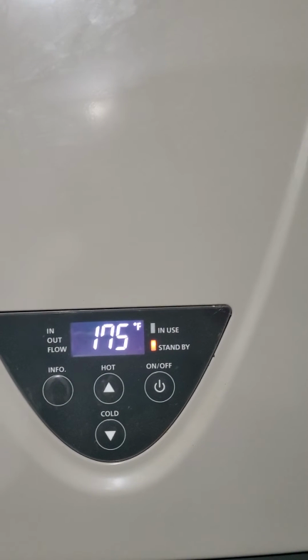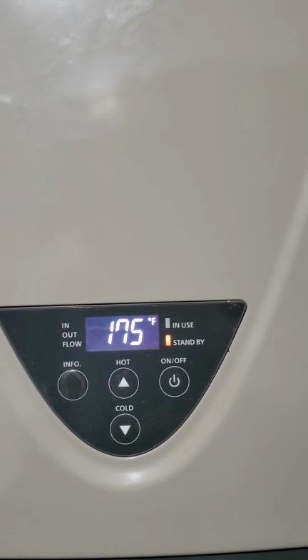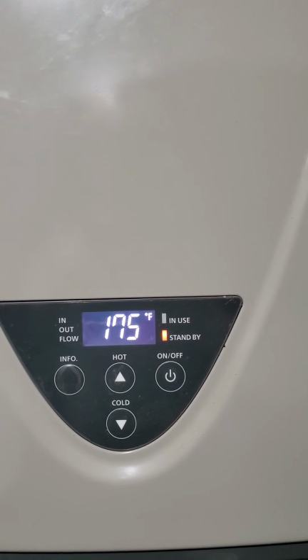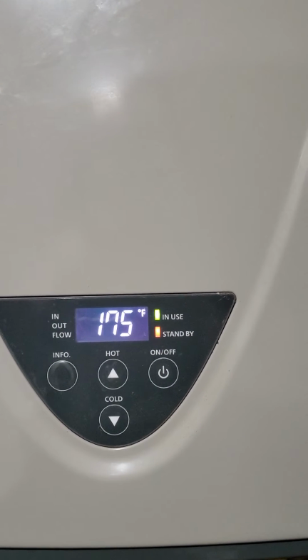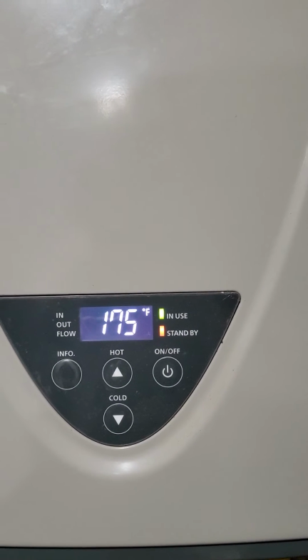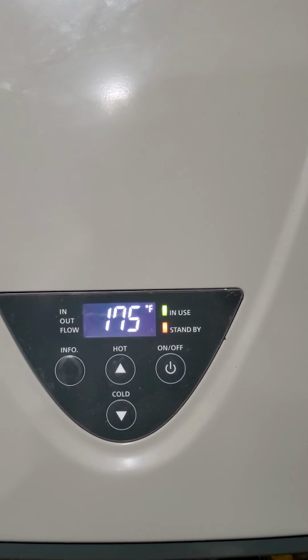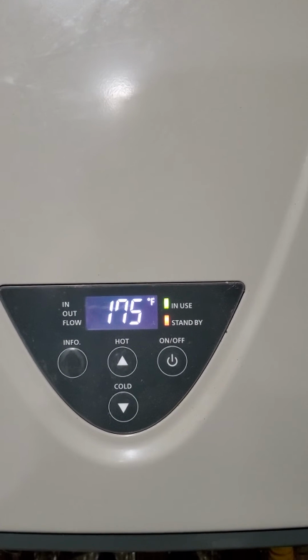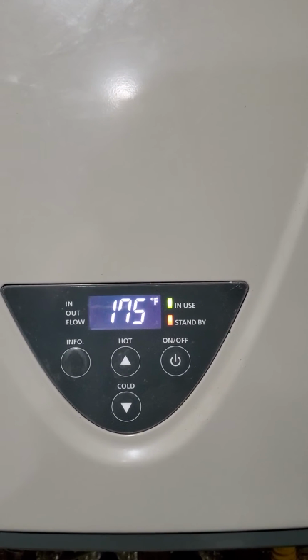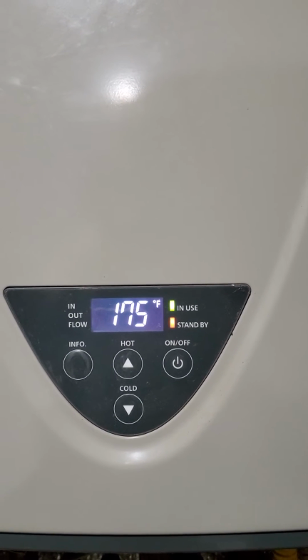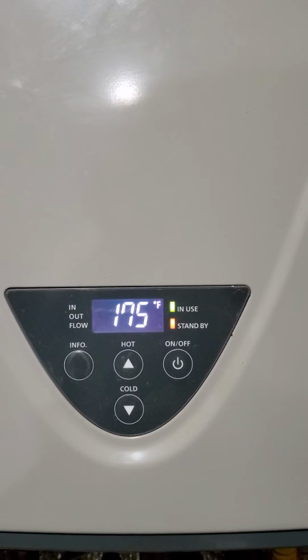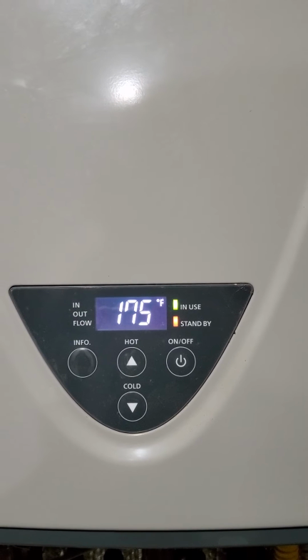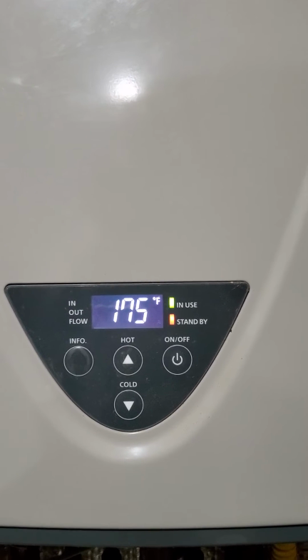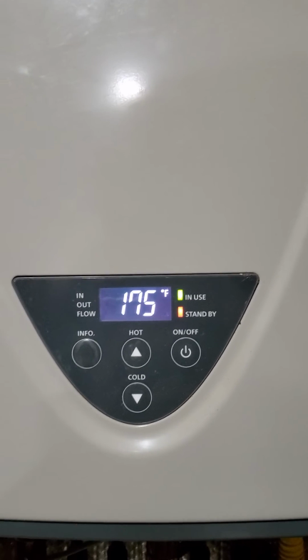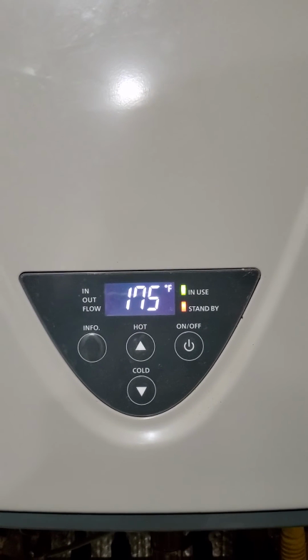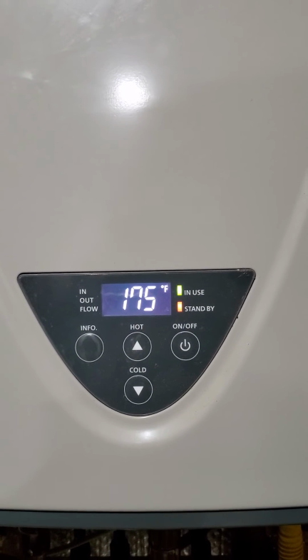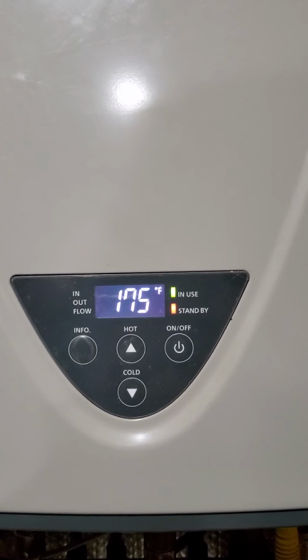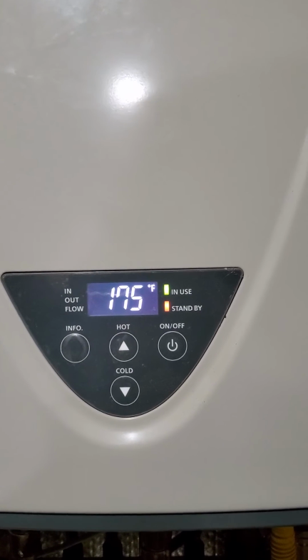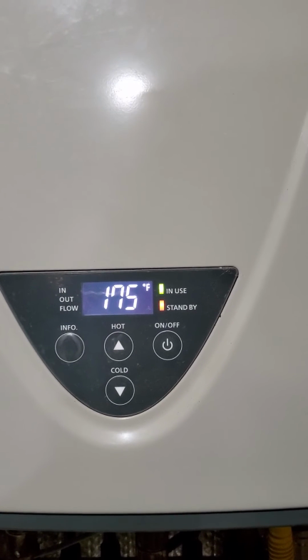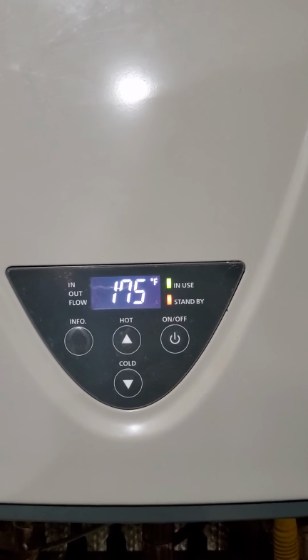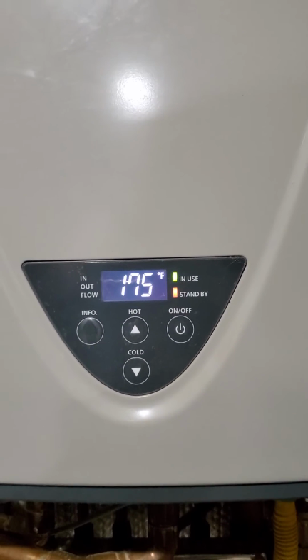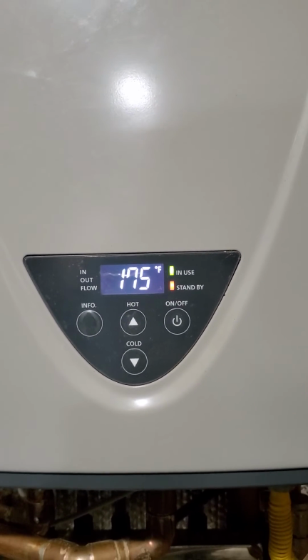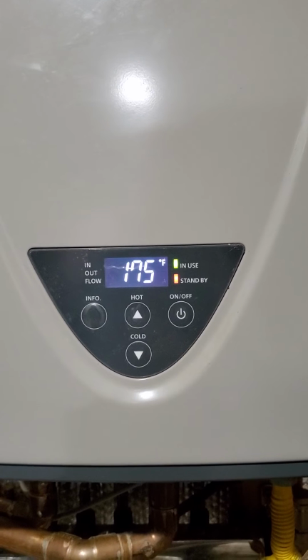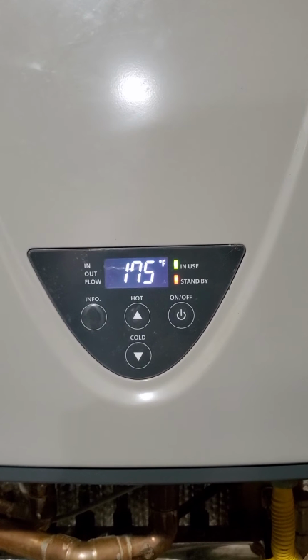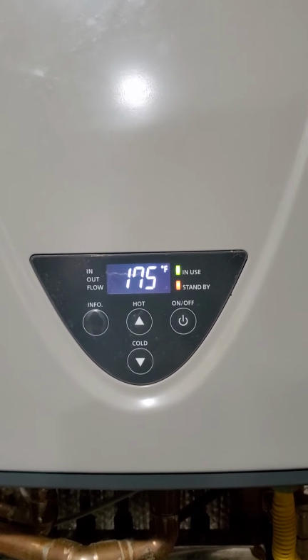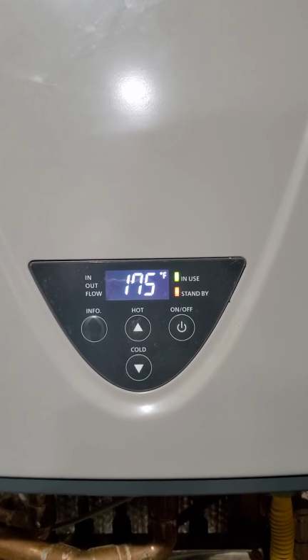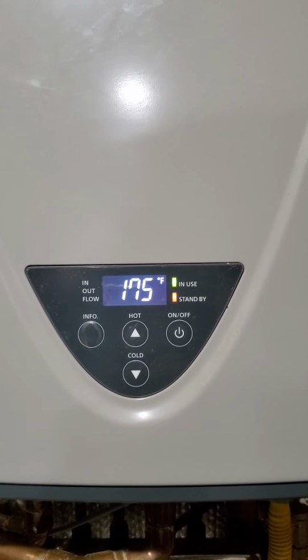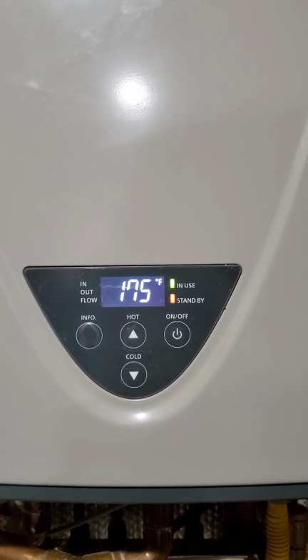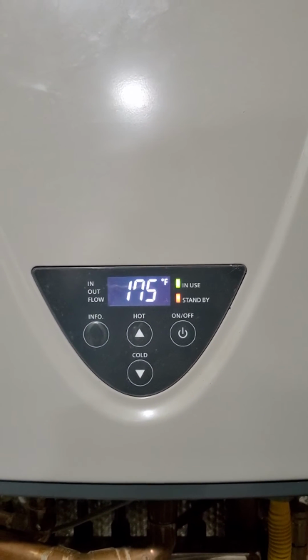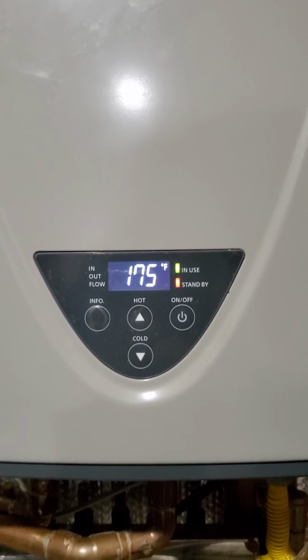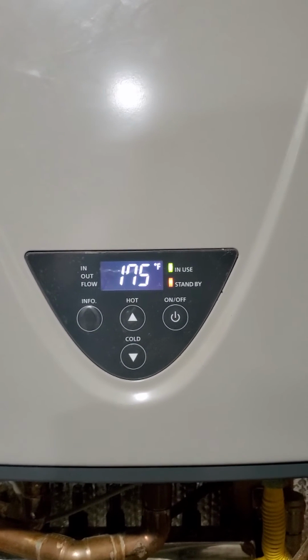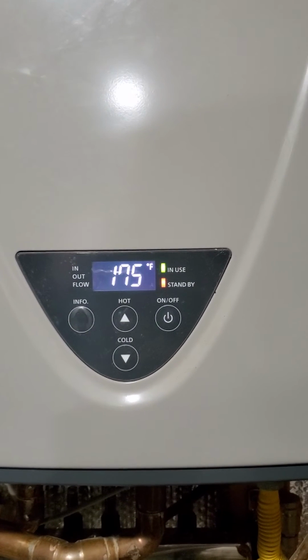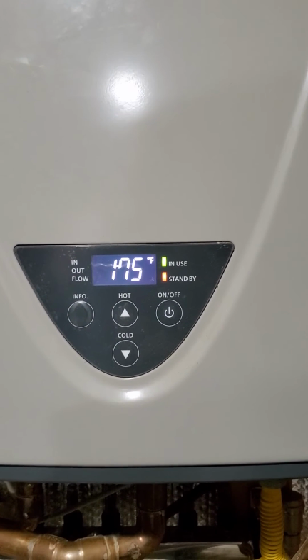She continually does this, but then at some point it'll stop and it'll run perfectly. It'll stop going on and off, and I'm not sure why. I'm kind of at my wit's end to figure out why she behaves this way.